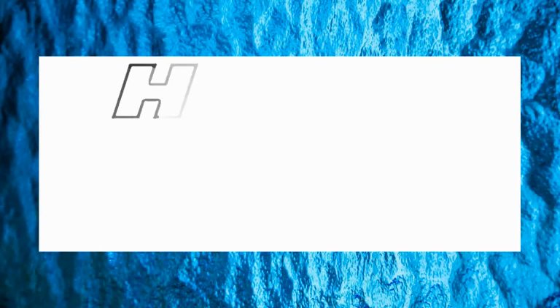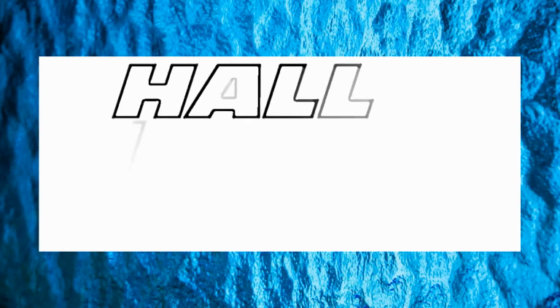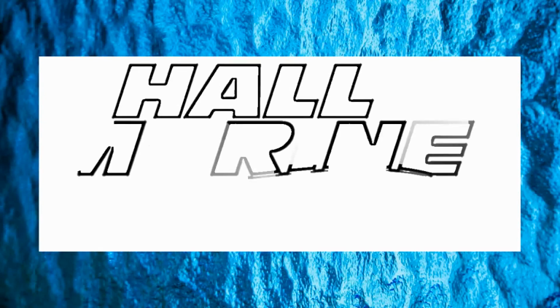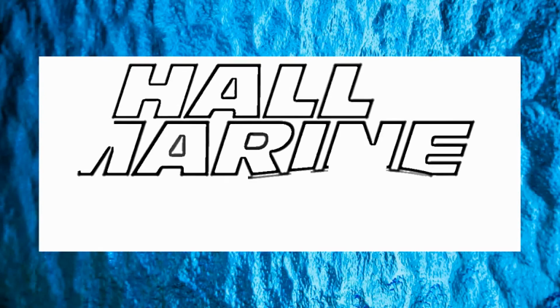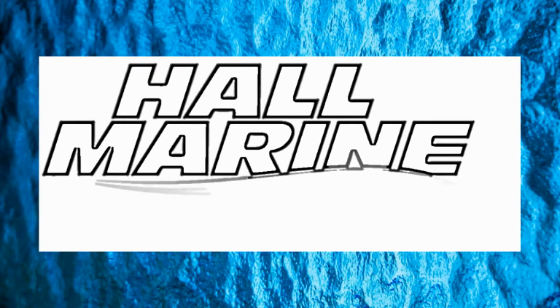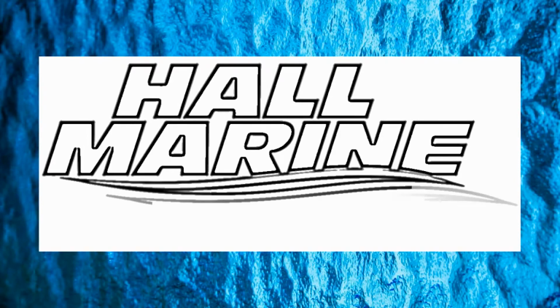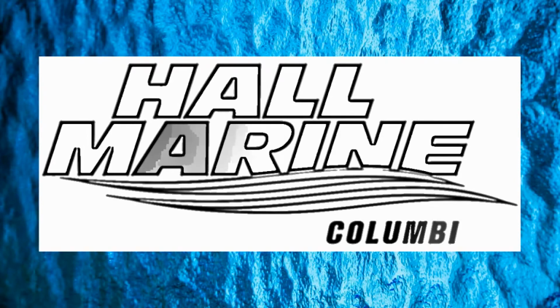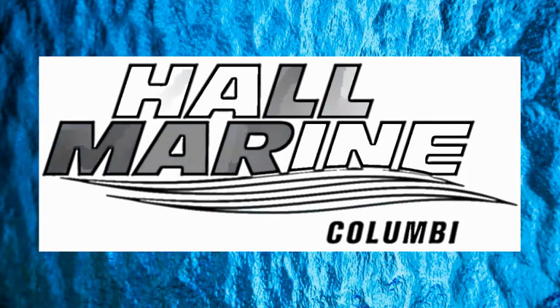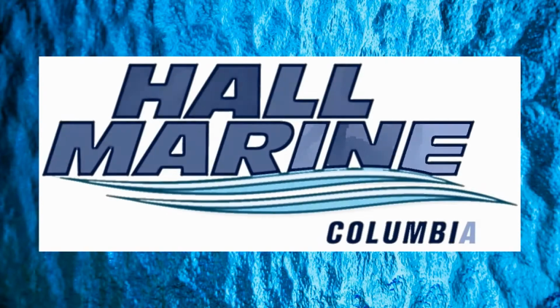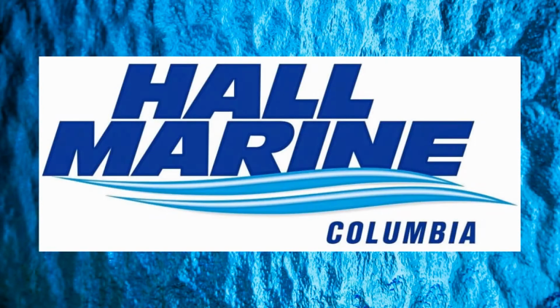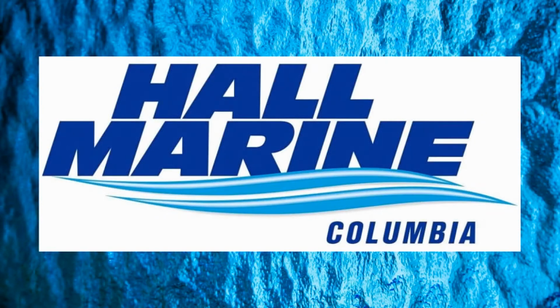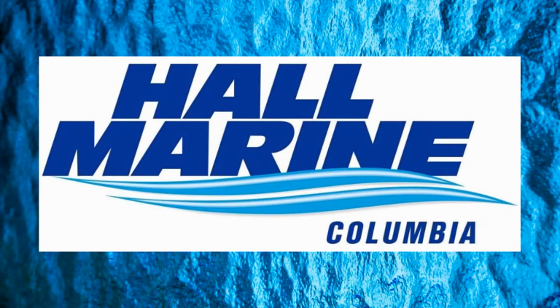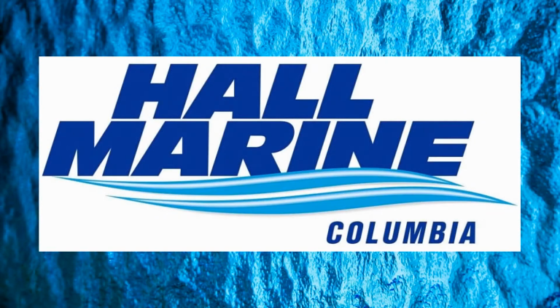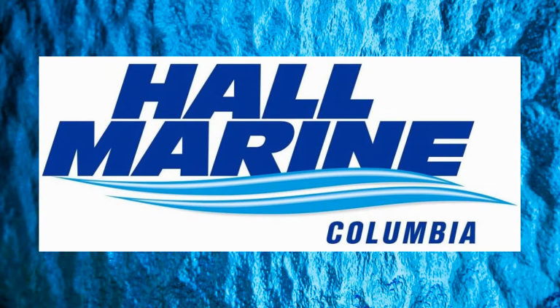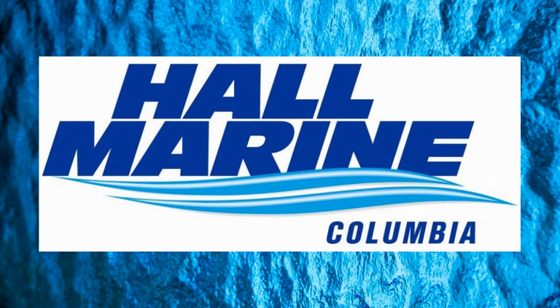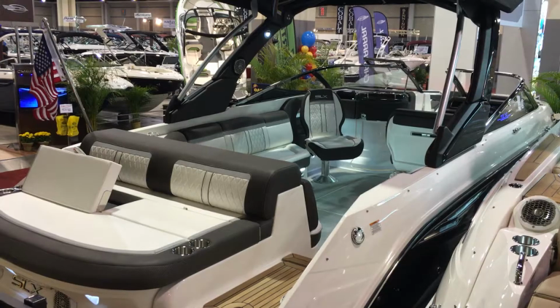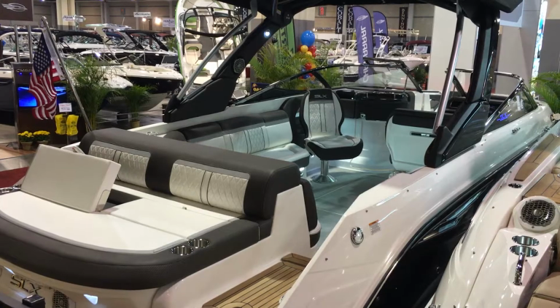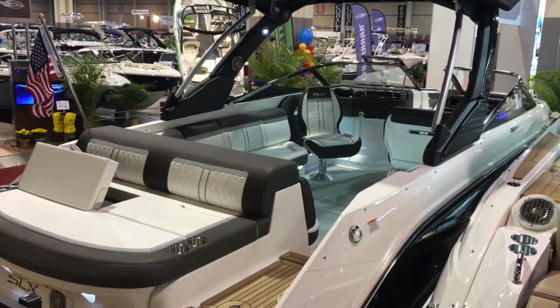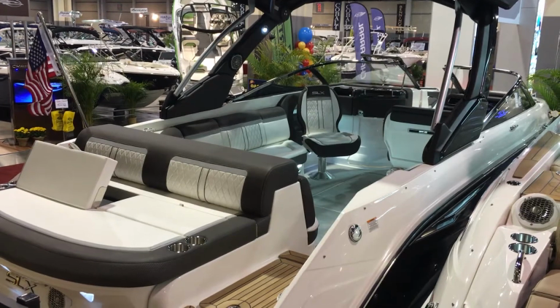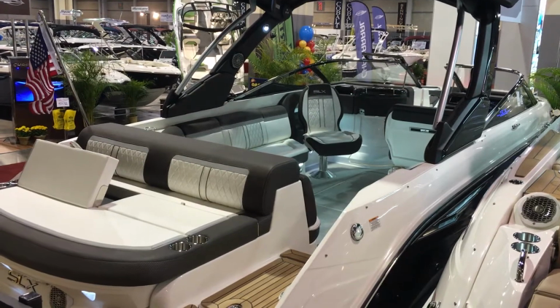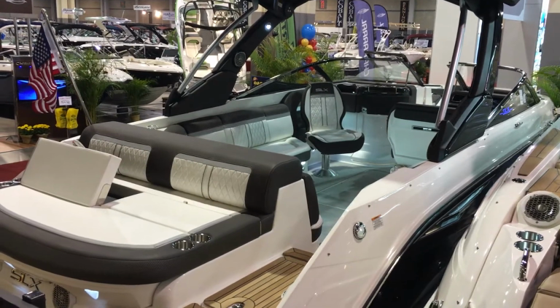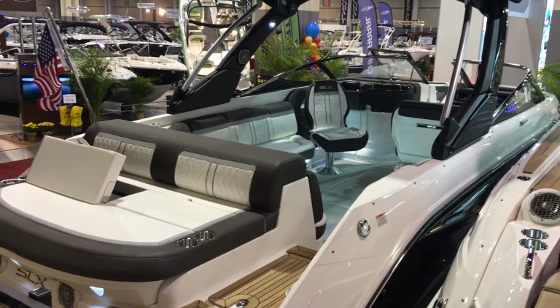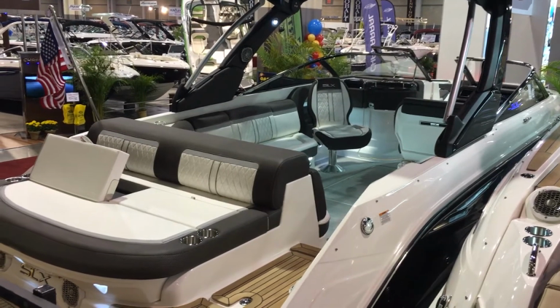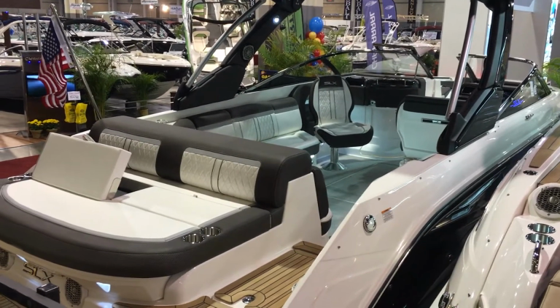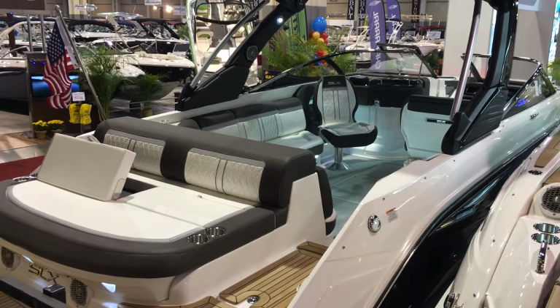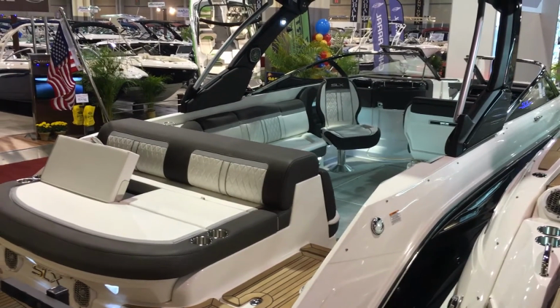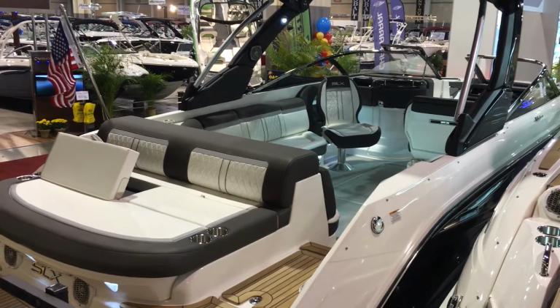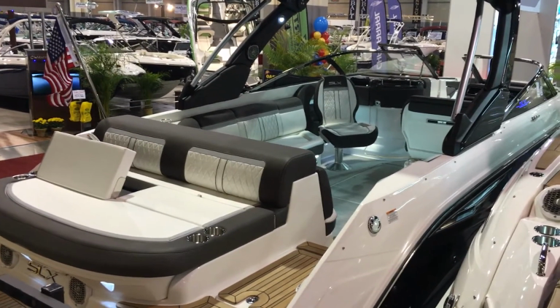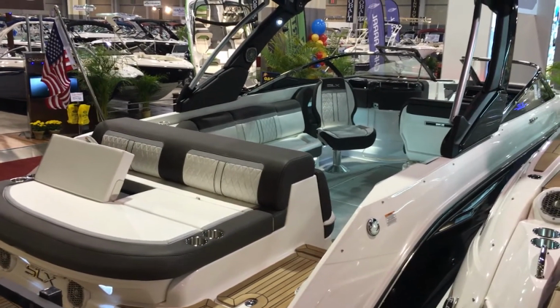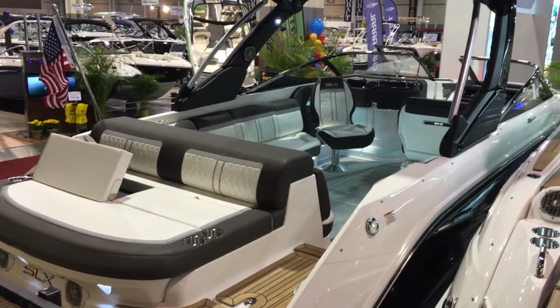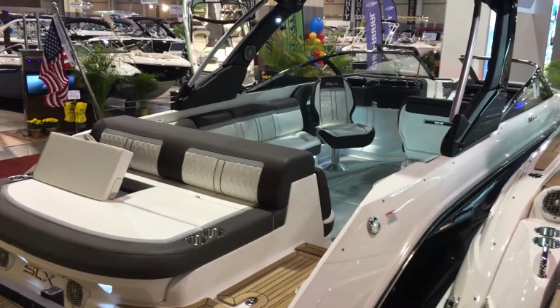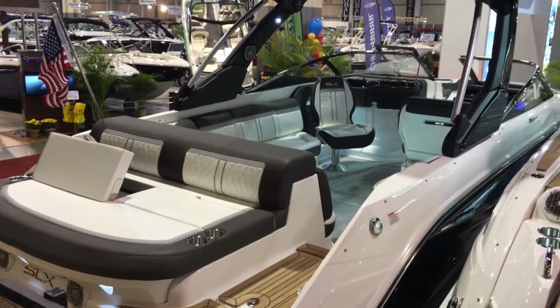Hi, thanks for stopping by to check out this video from Hall Marine, Columbia. Here we are, the Sea Ray 280 SLX.